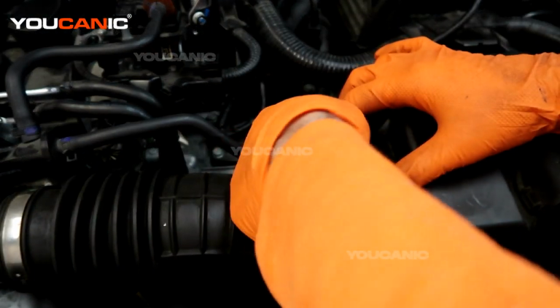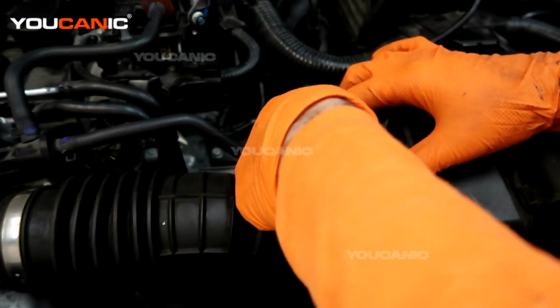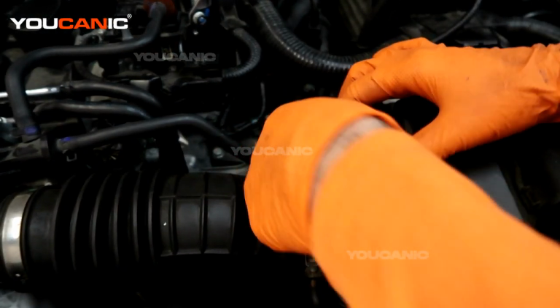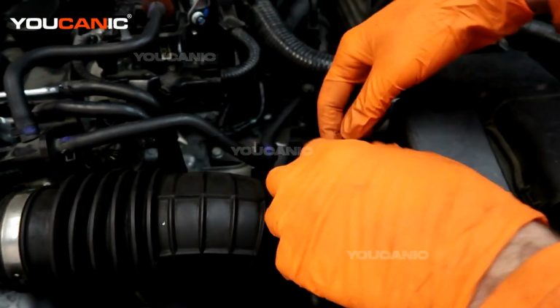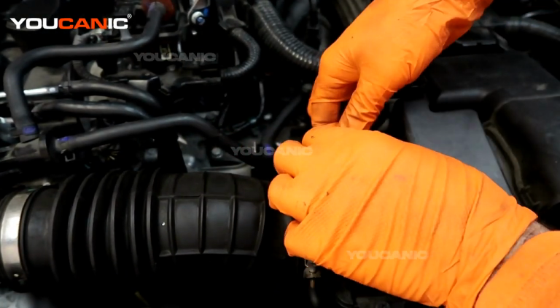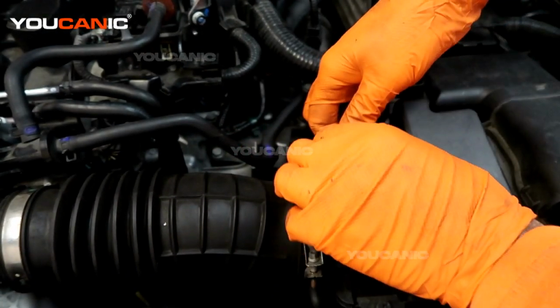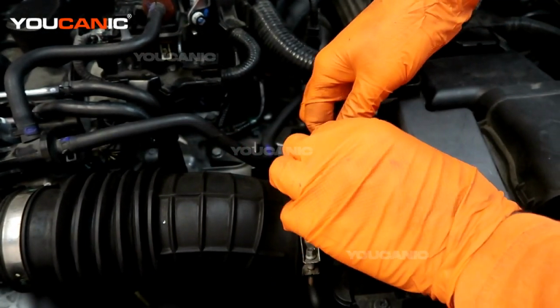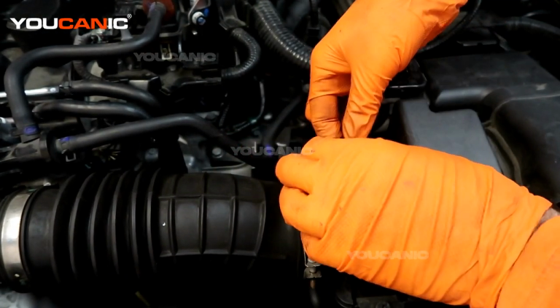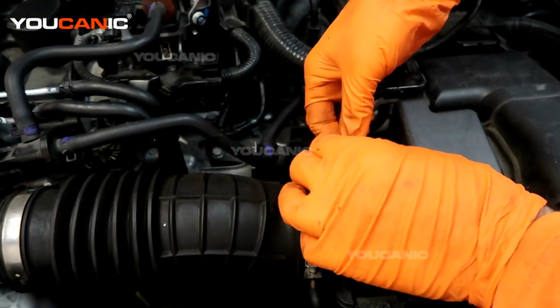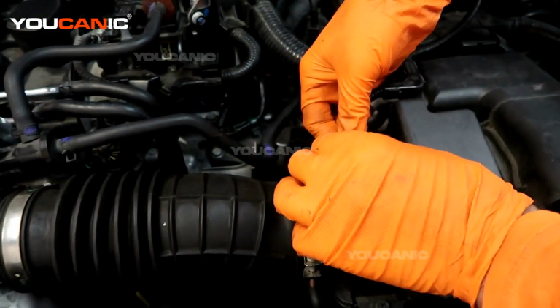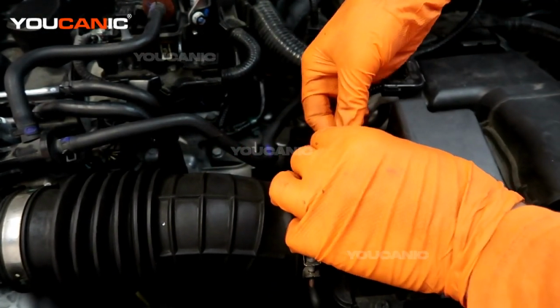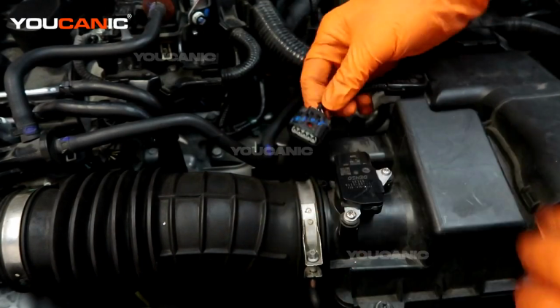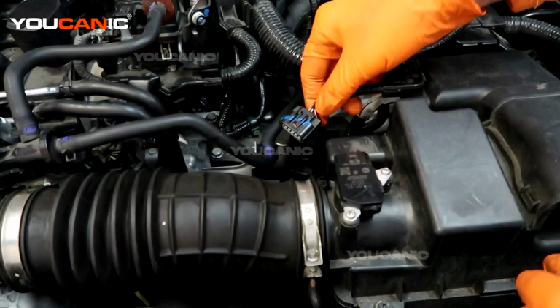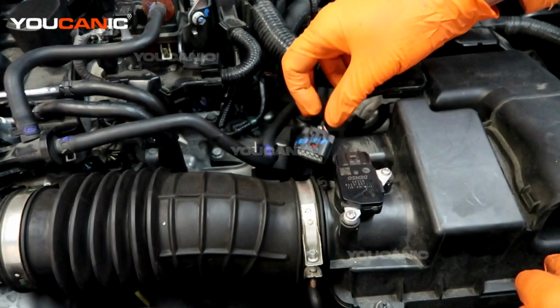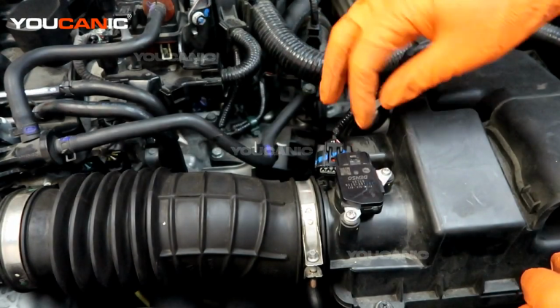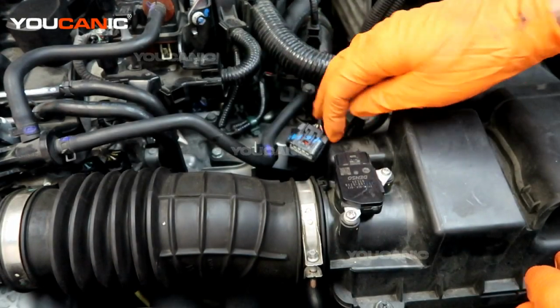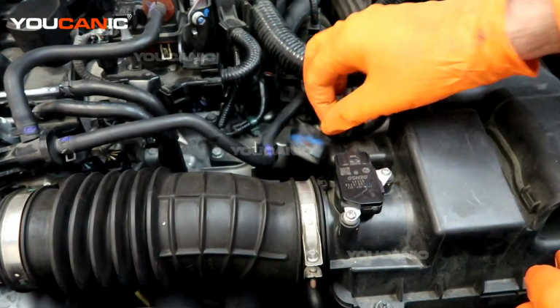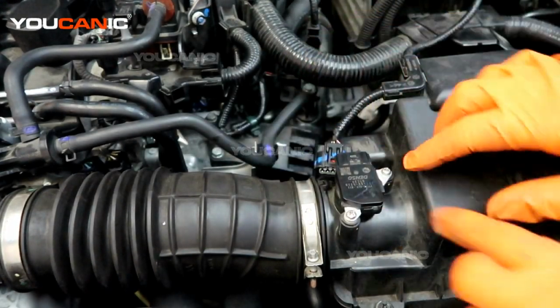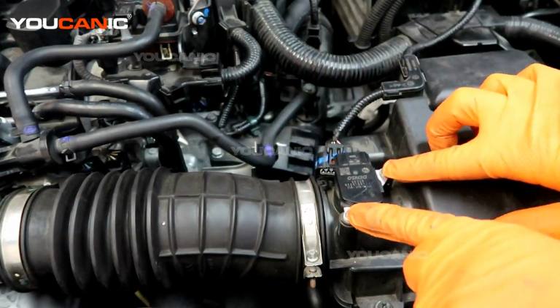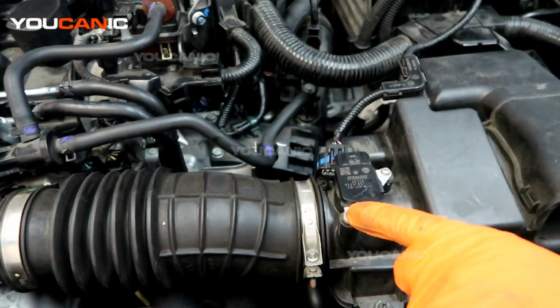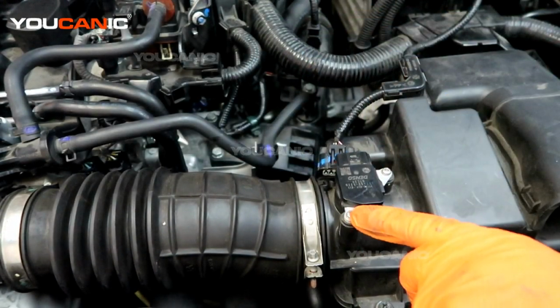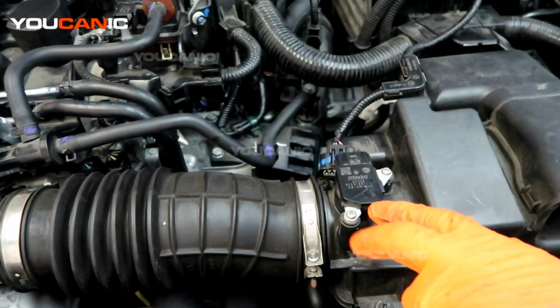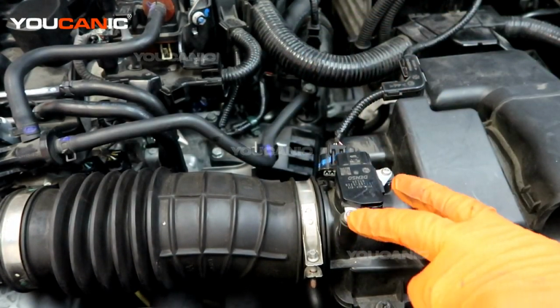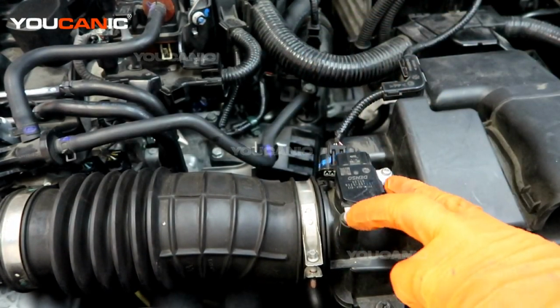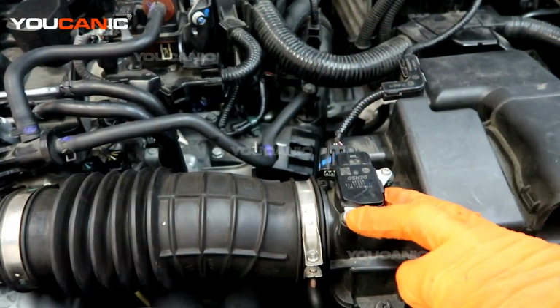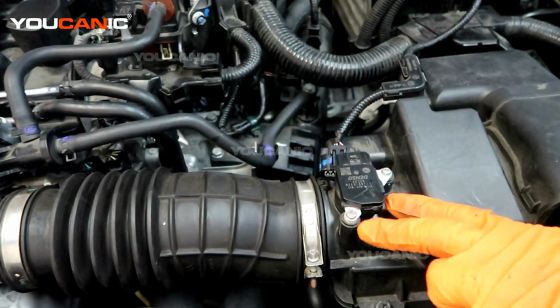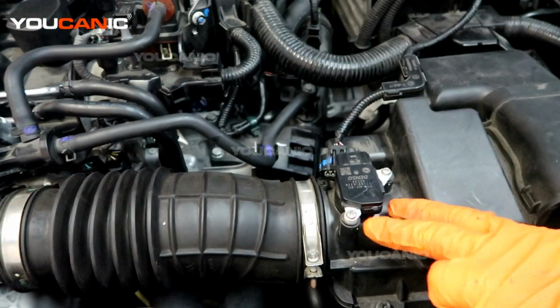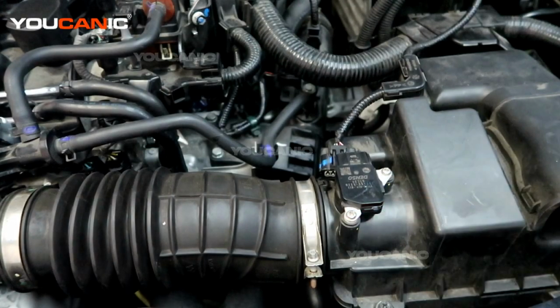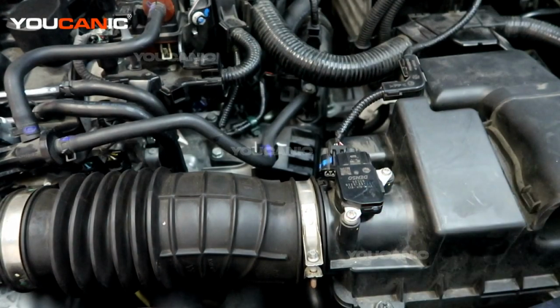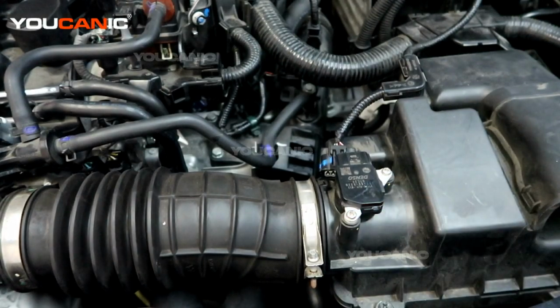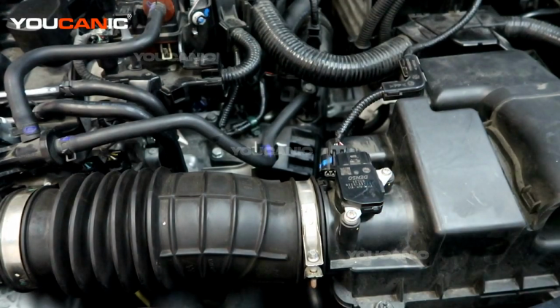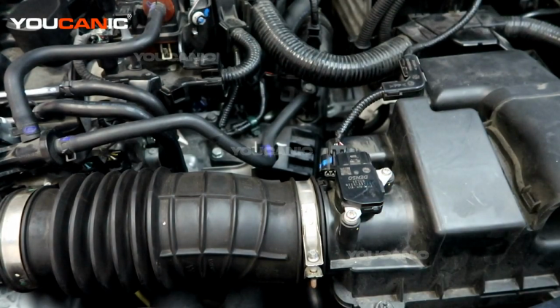Squeeze the connector here to unclip it, then we have to take out the two screws here, which are Phillips head.